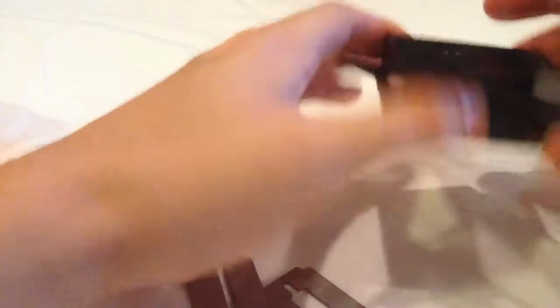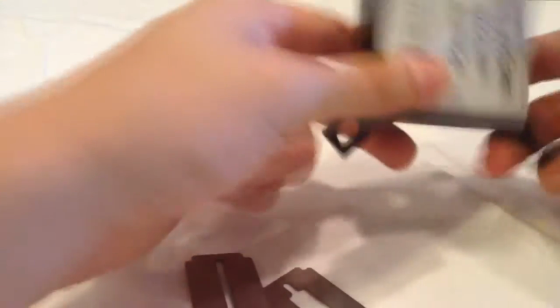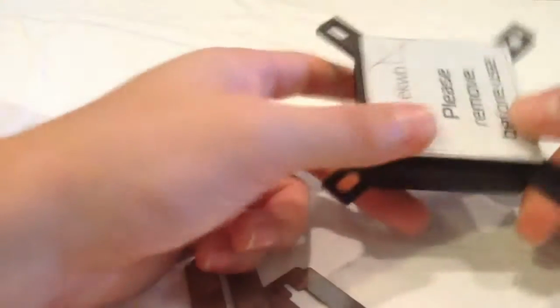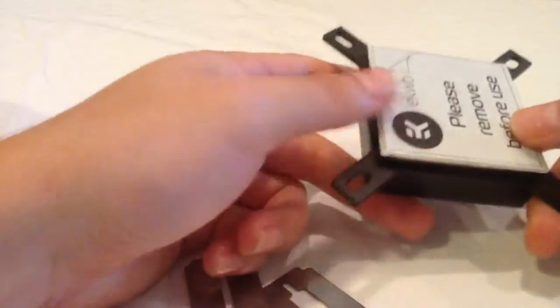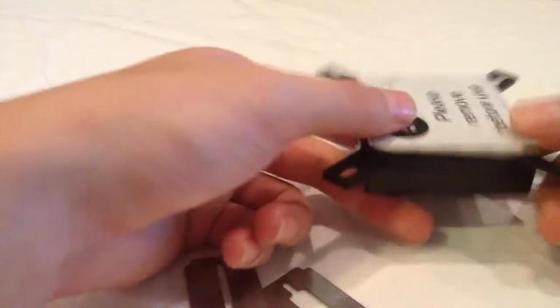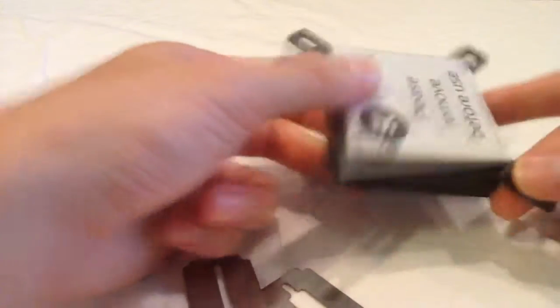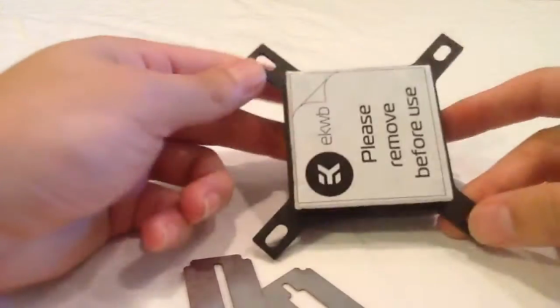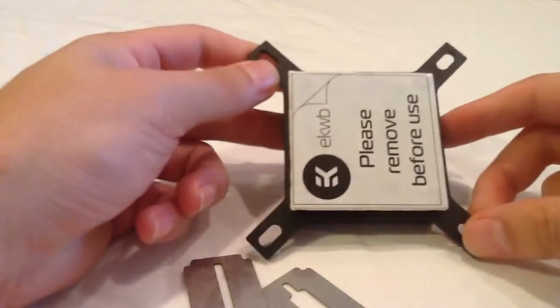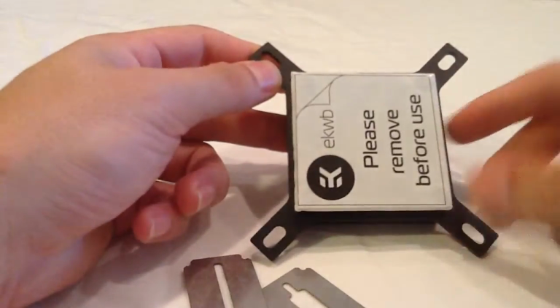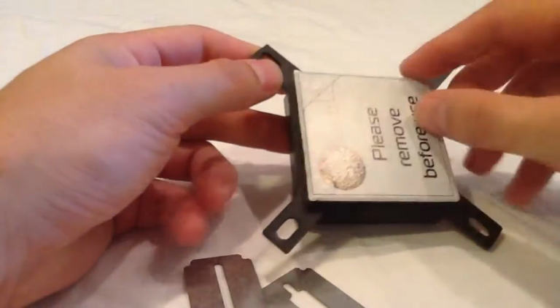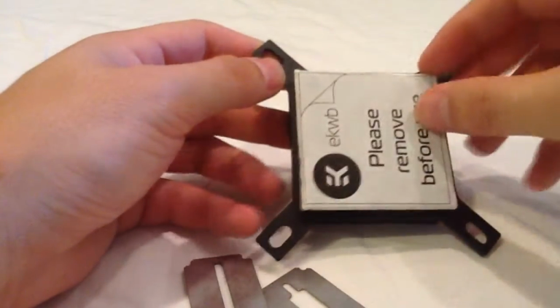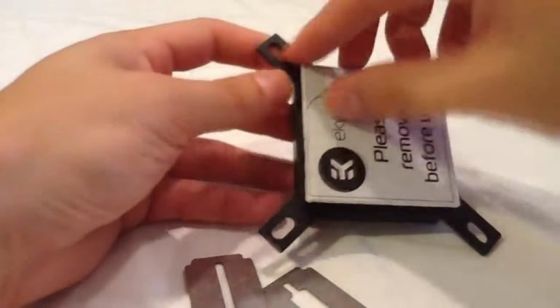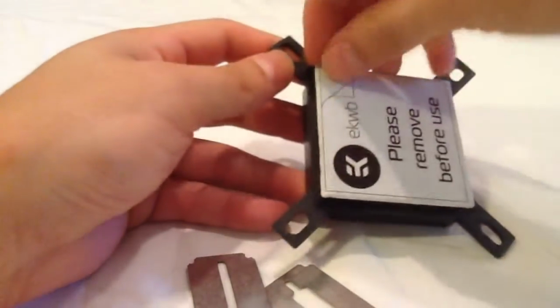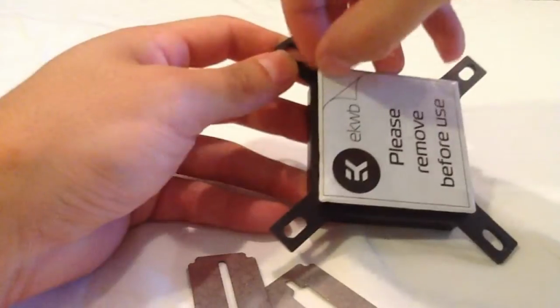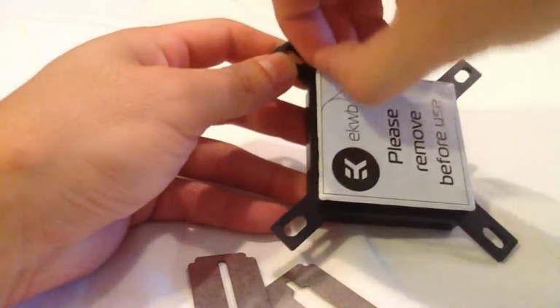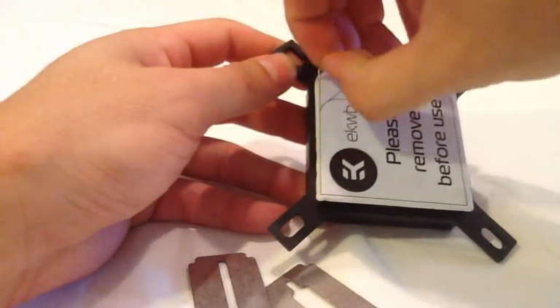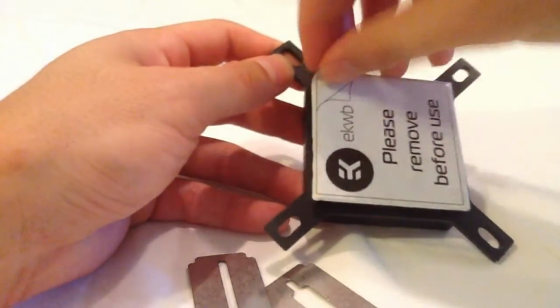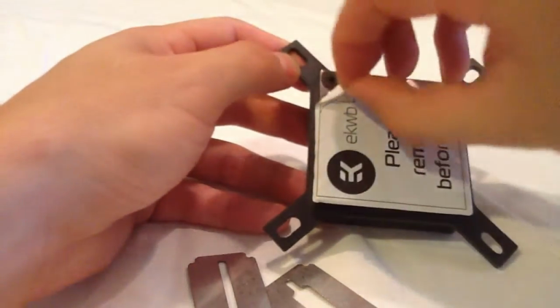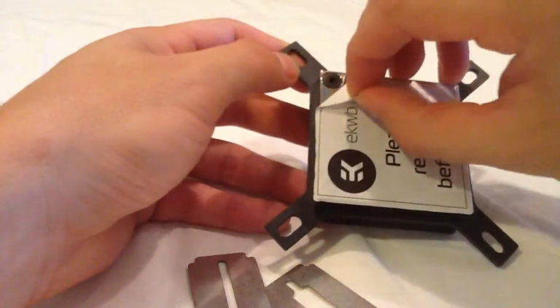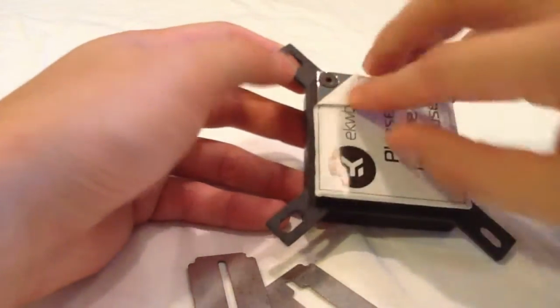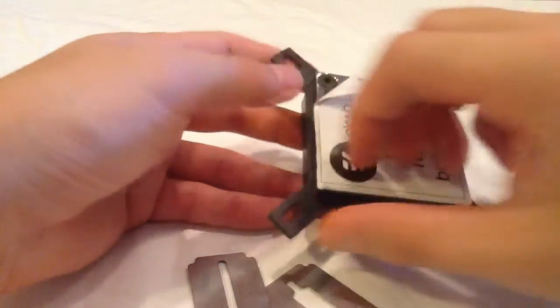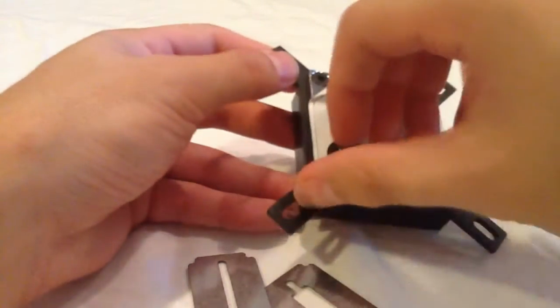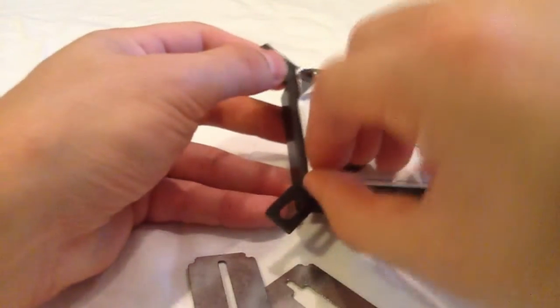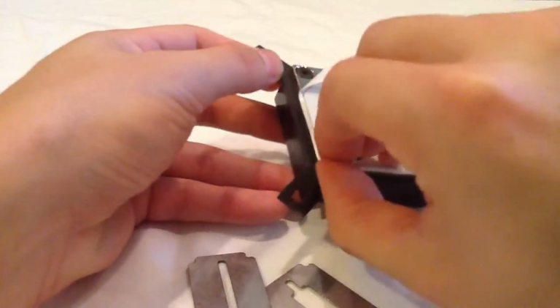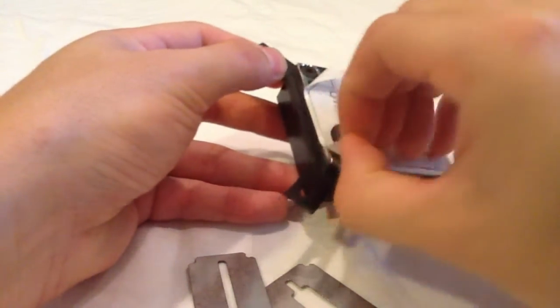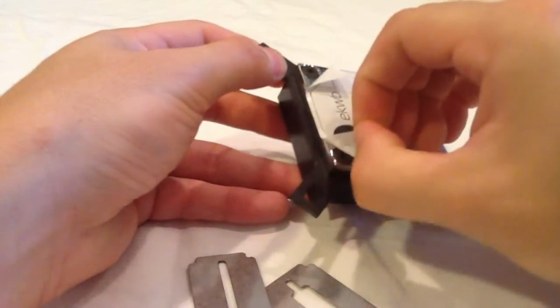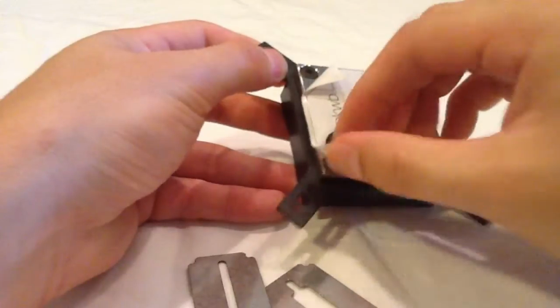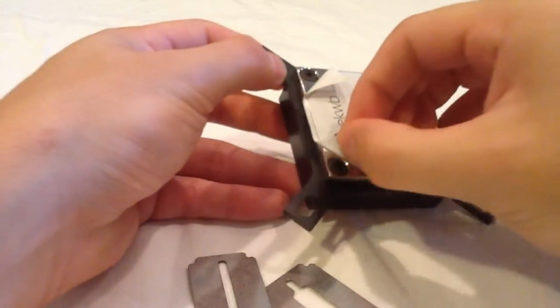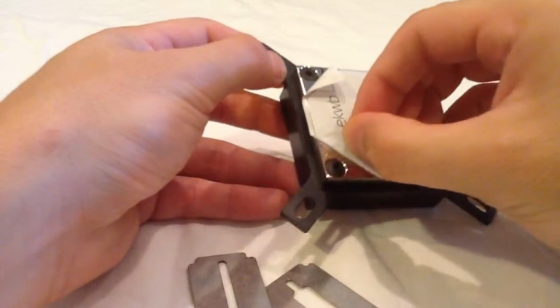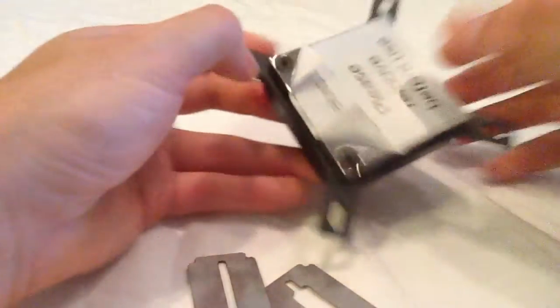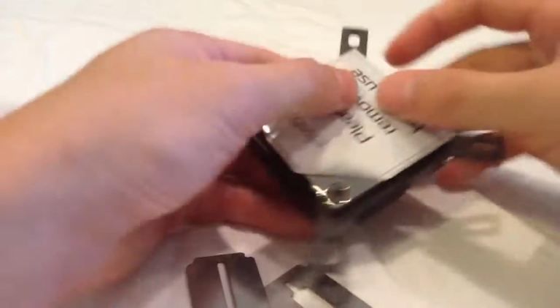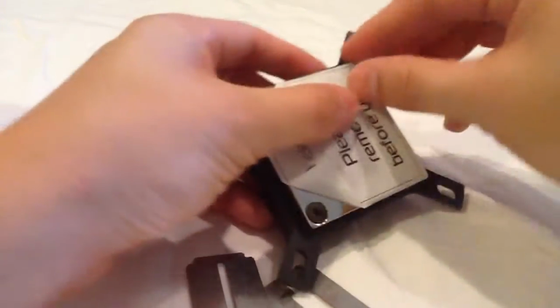First things first, we need to take off the corners of this protective layer. Don't want to take it off all the way — this is to help prevent scratching.